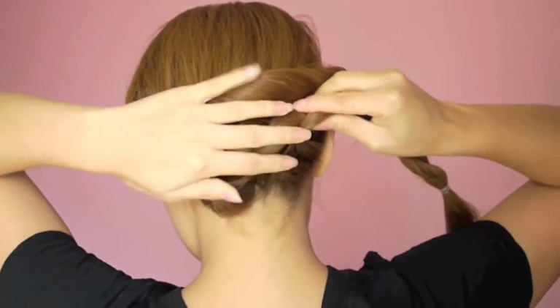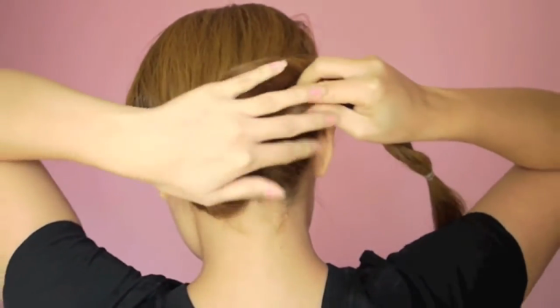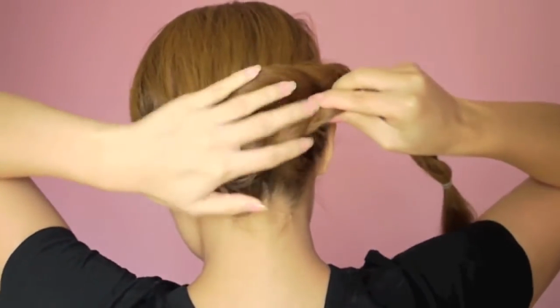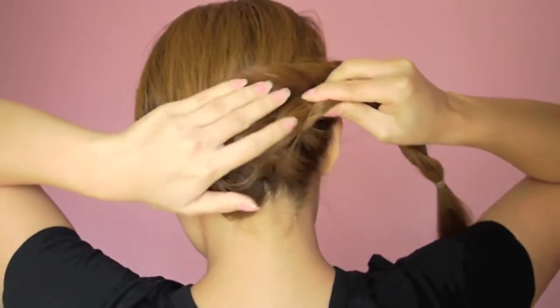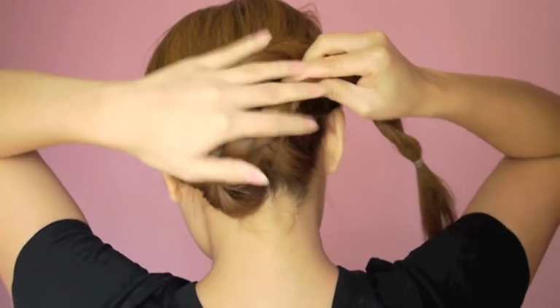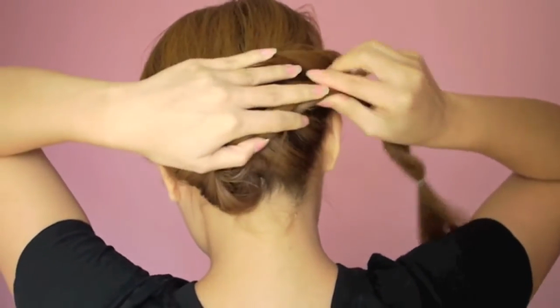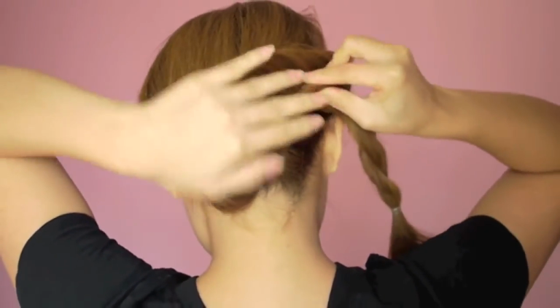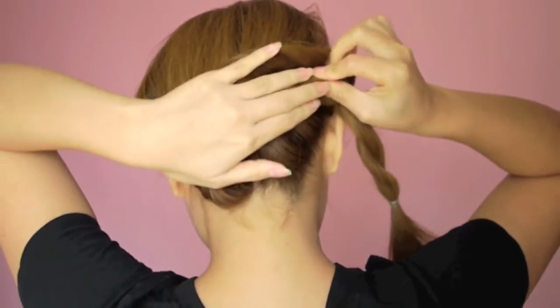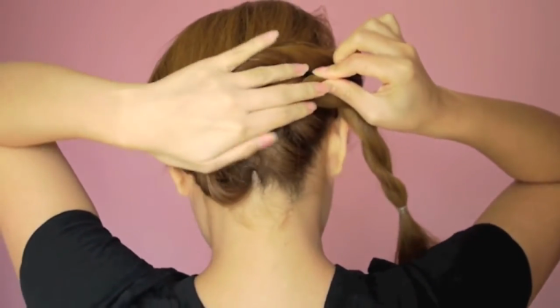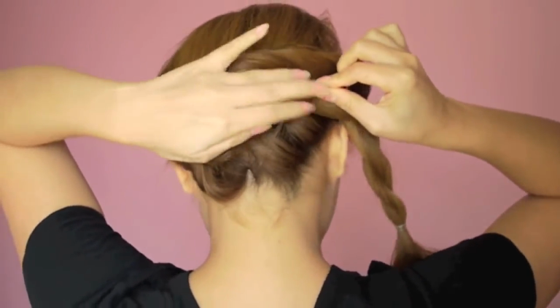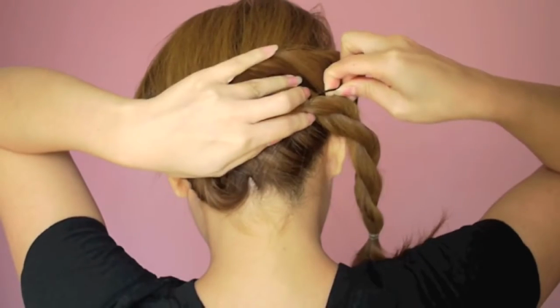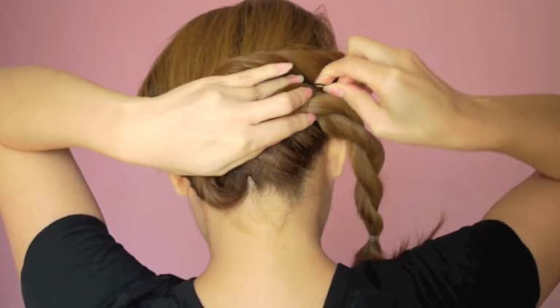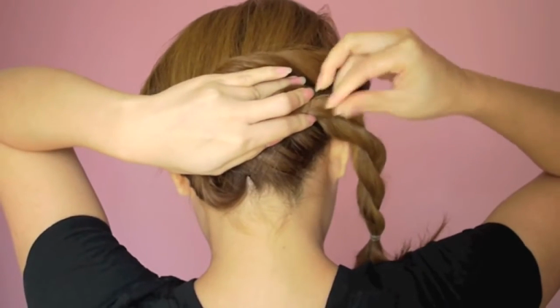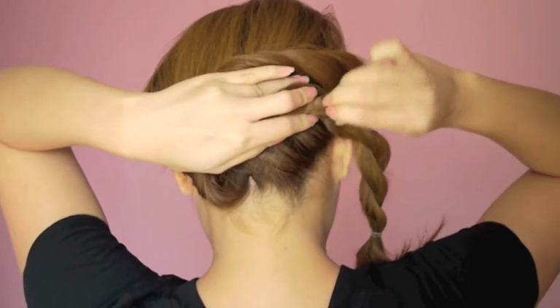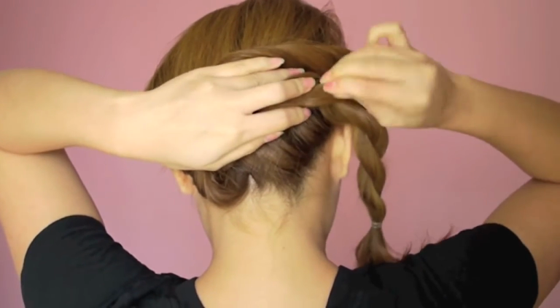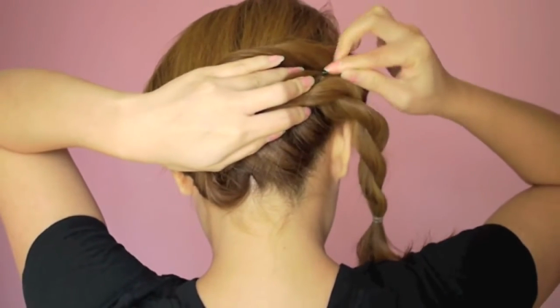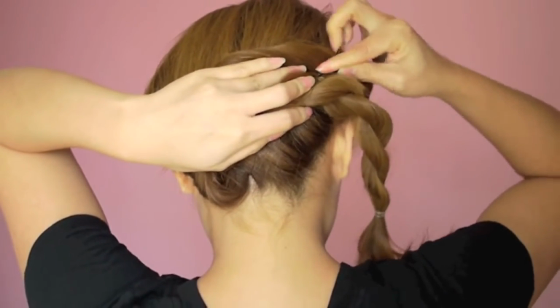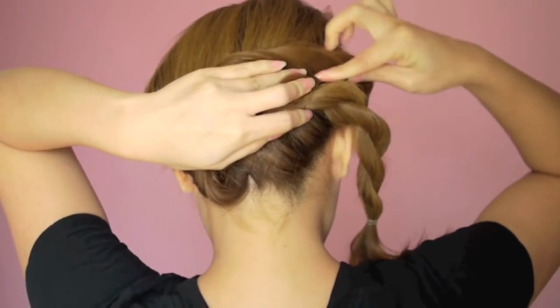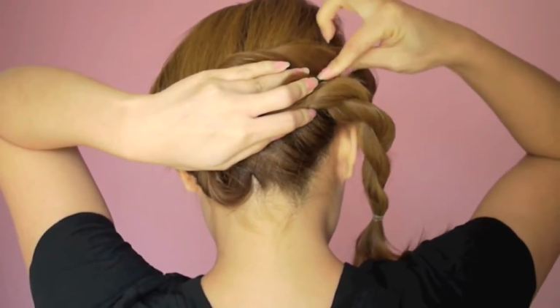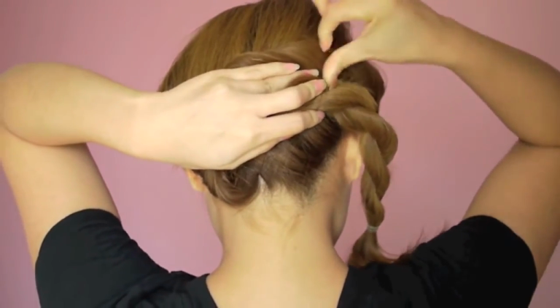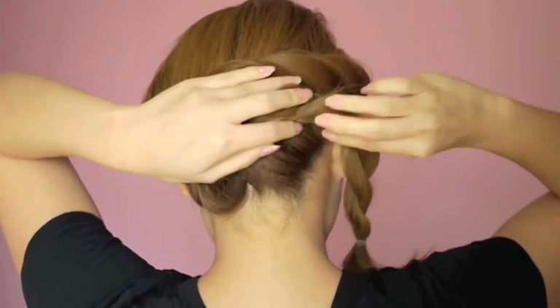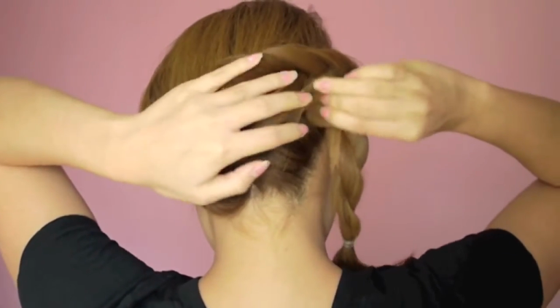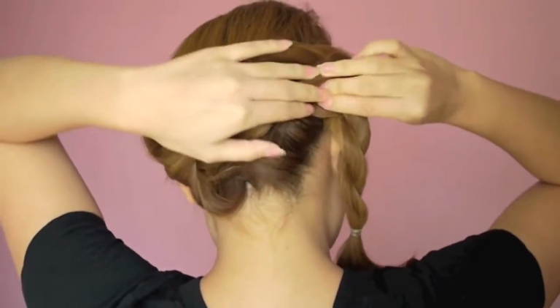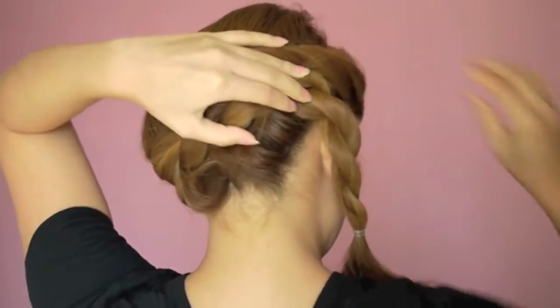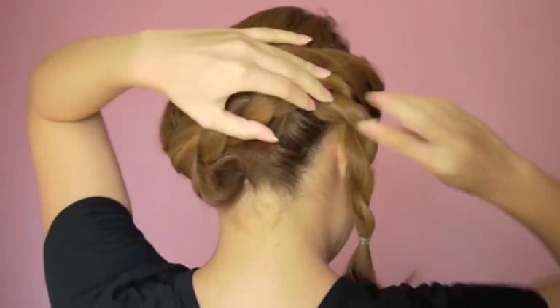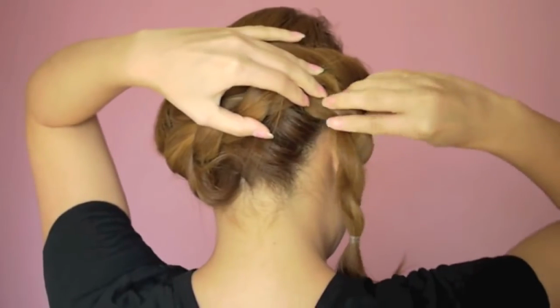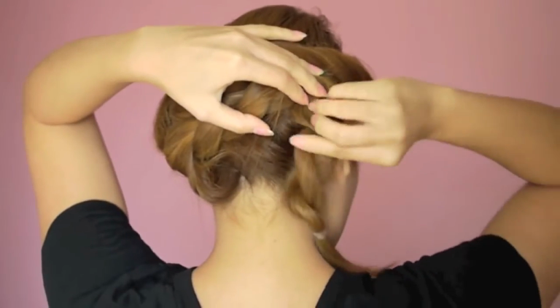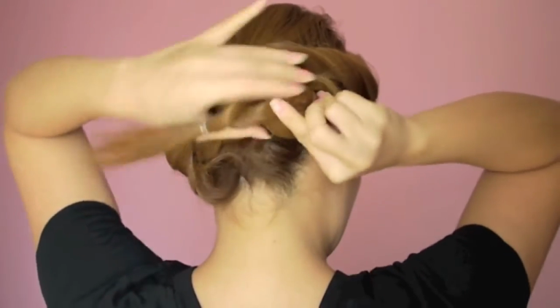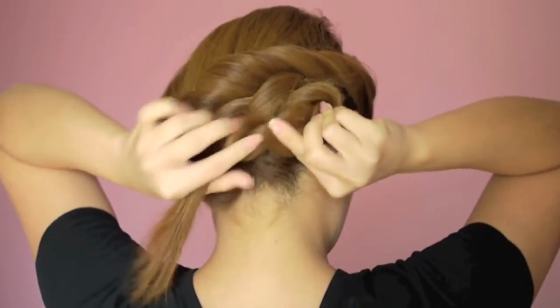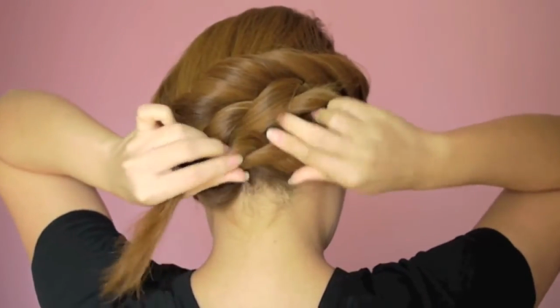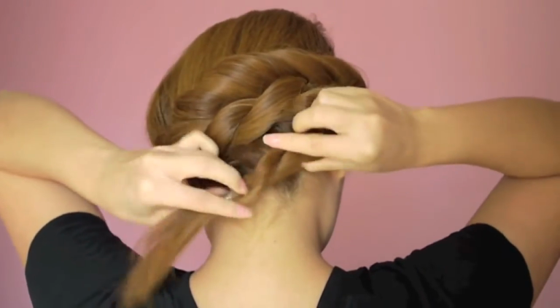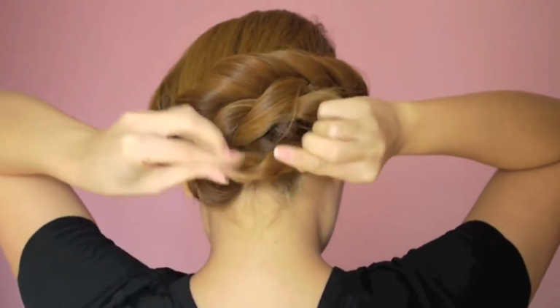Take the braid over to the opposite side, then secure it in place with bobby pins. Wrap the remaining end of the braid on the bottom and tuck it under. Secure in place using bobby pins.